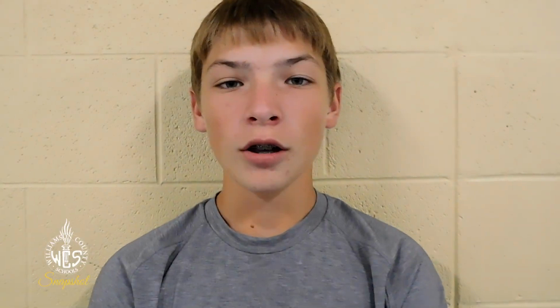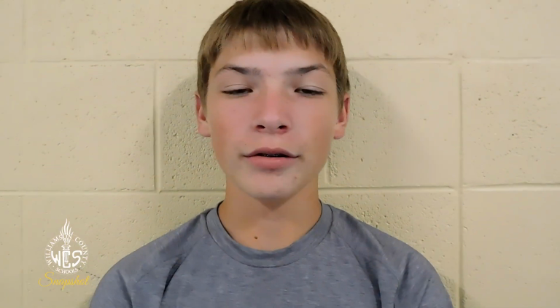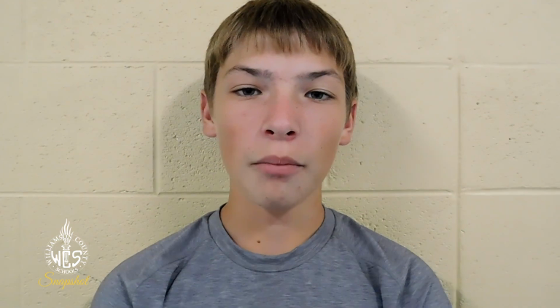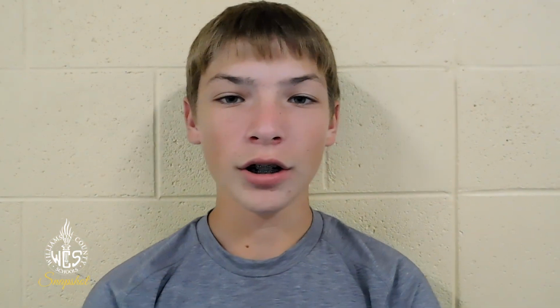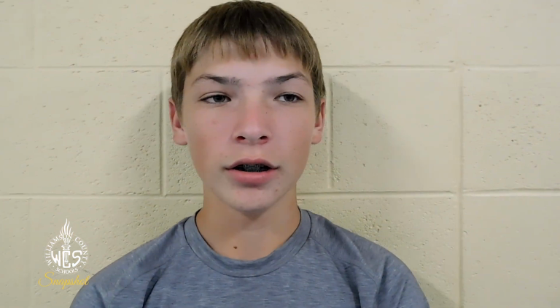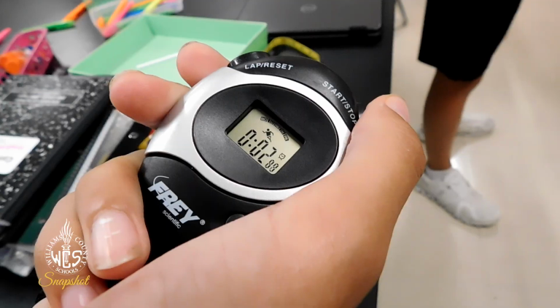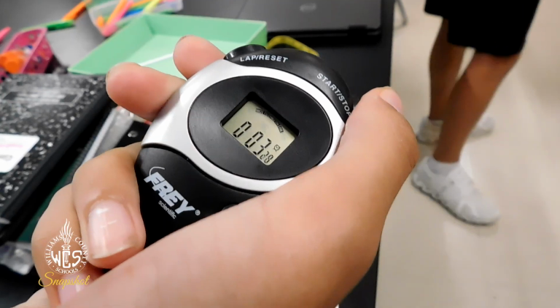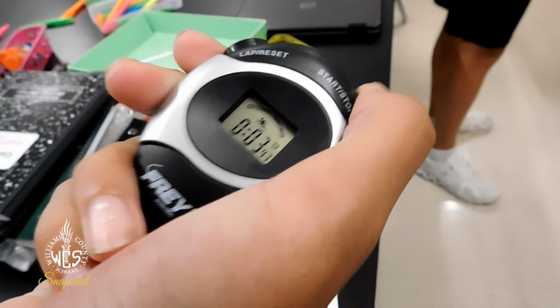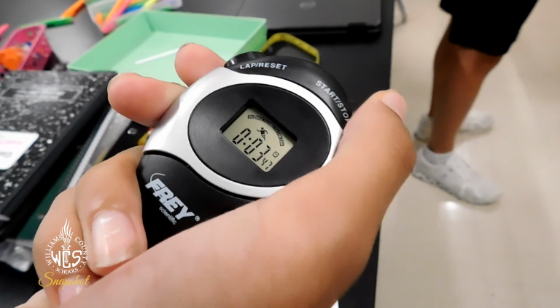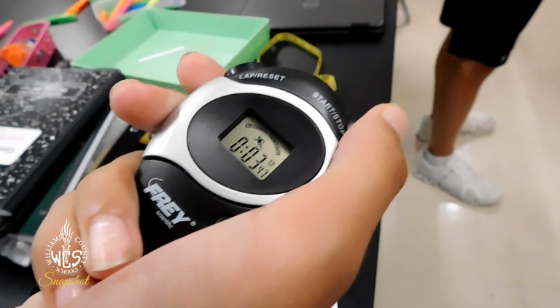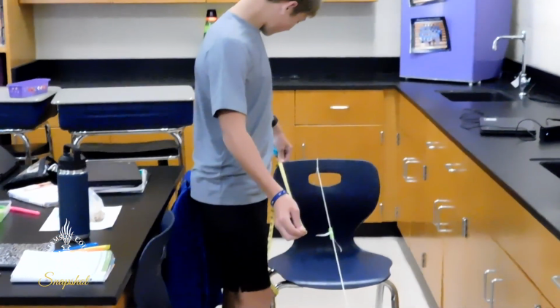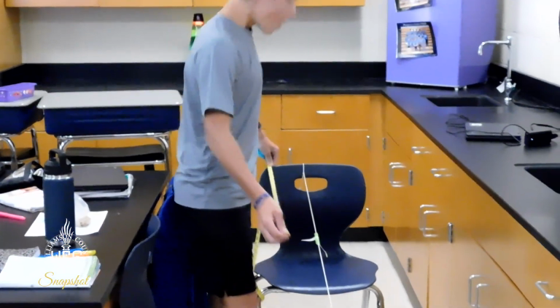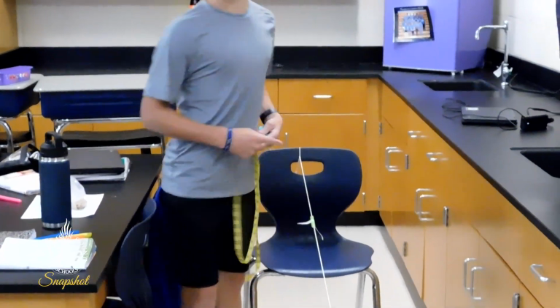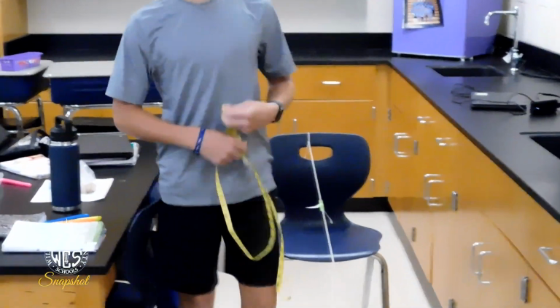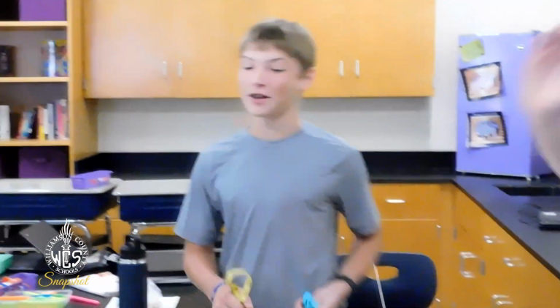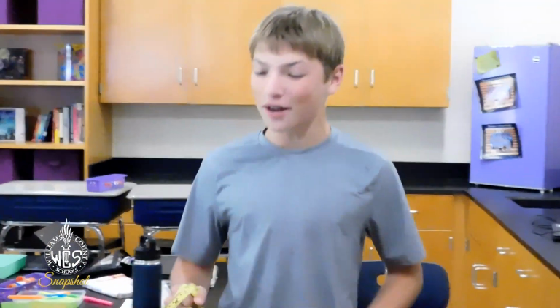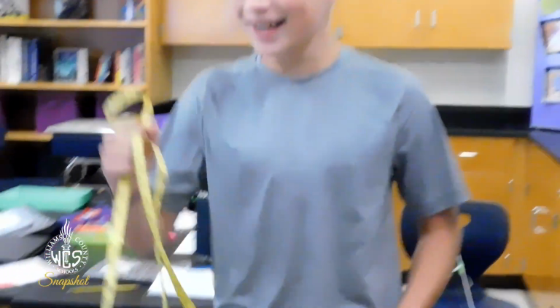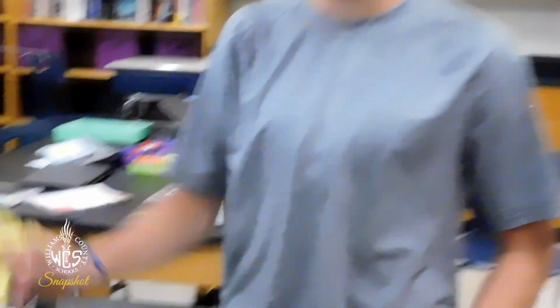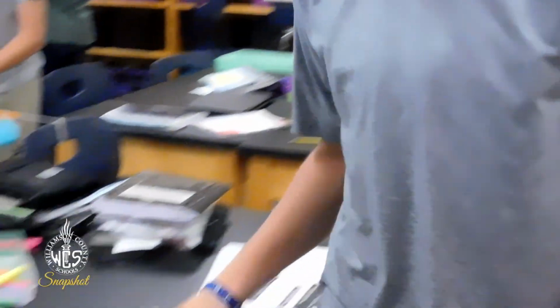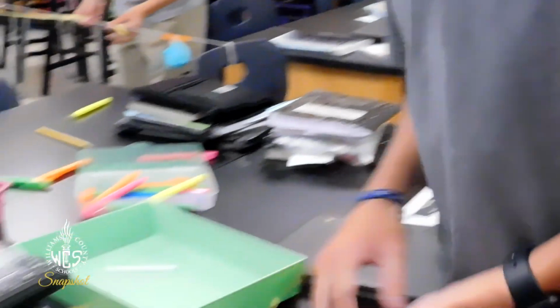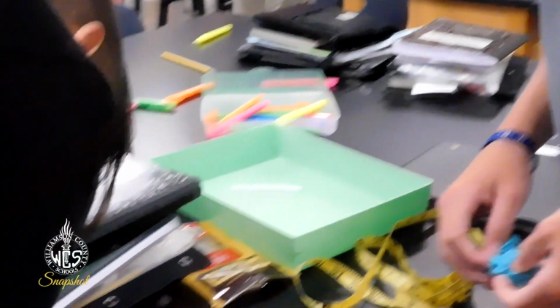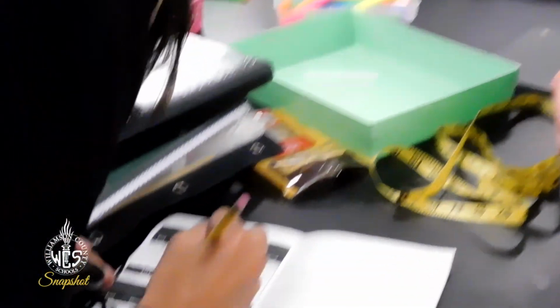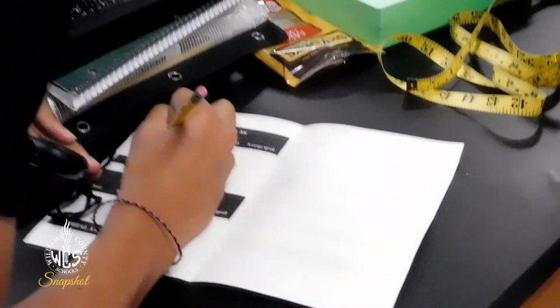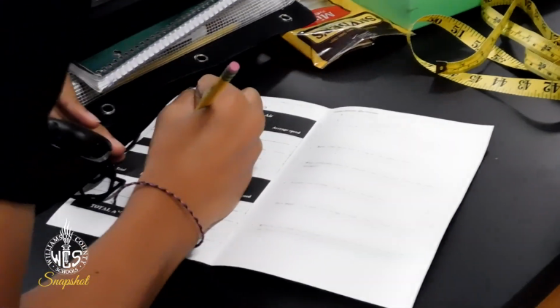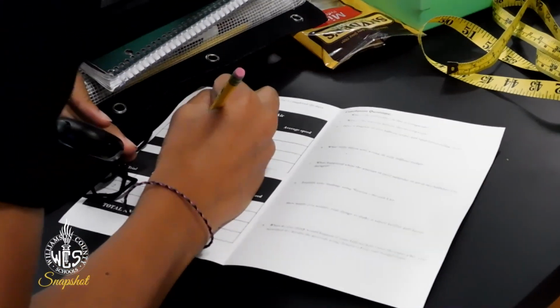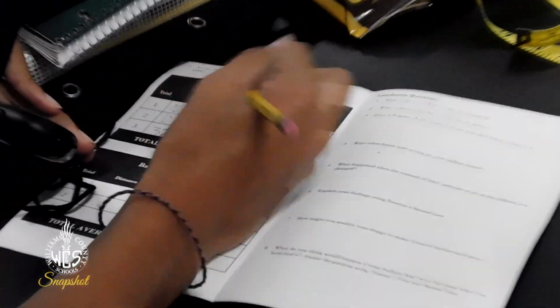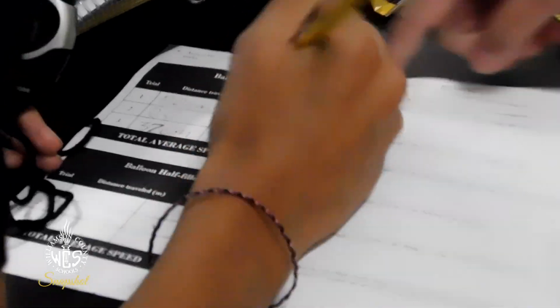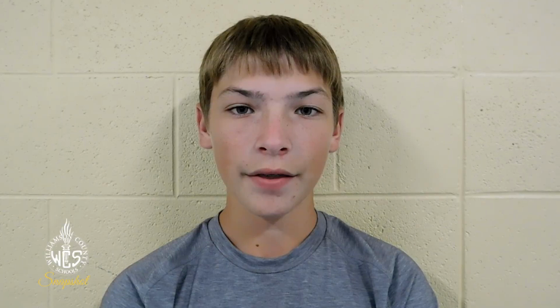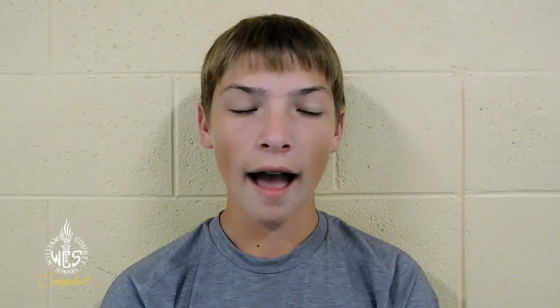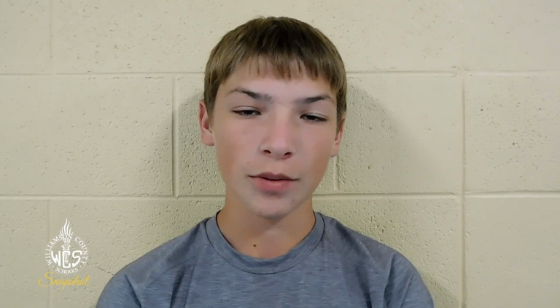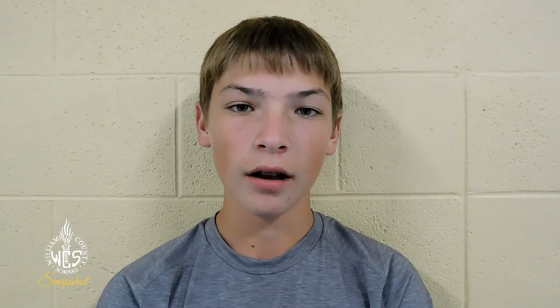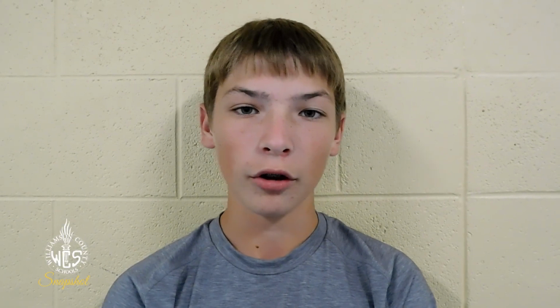So we used a stopwatch to time the balloons from one spot to another and then we measured the distance with a tape measure, and we had to use those measurements to find the average speed of the balloon.